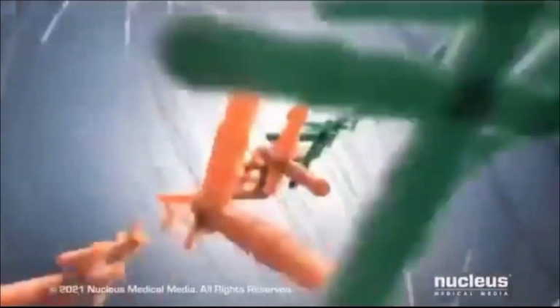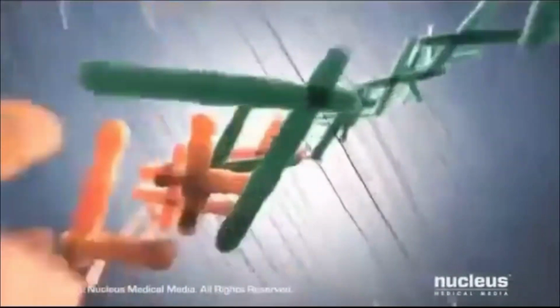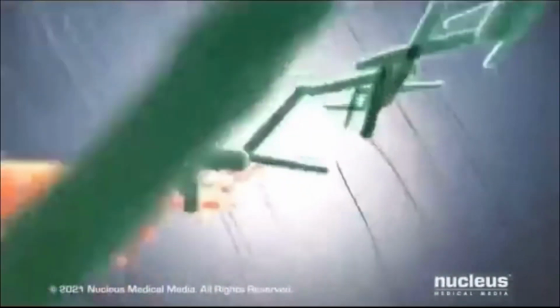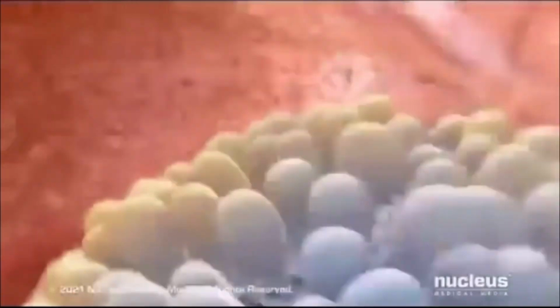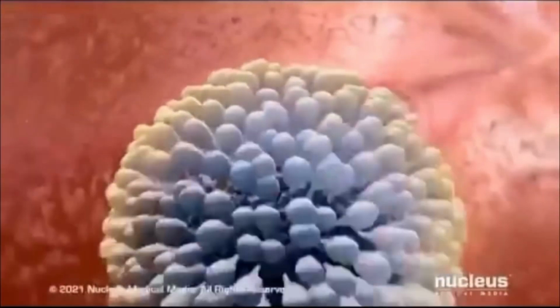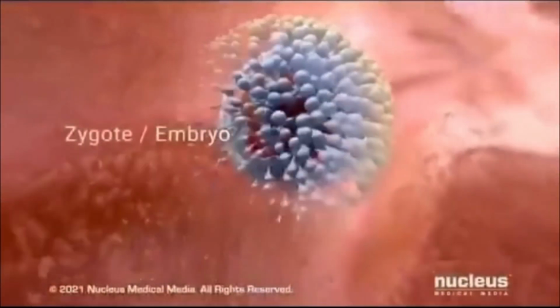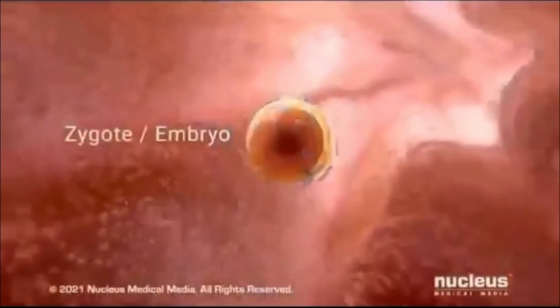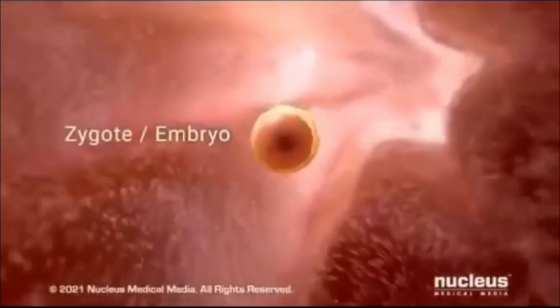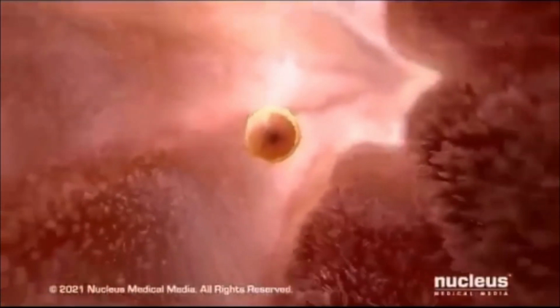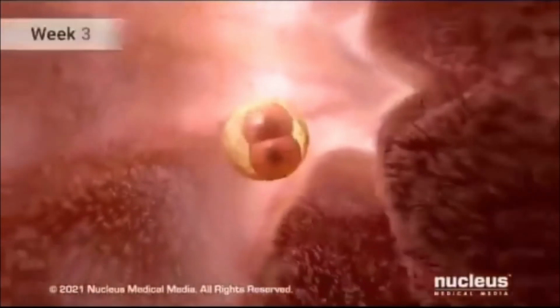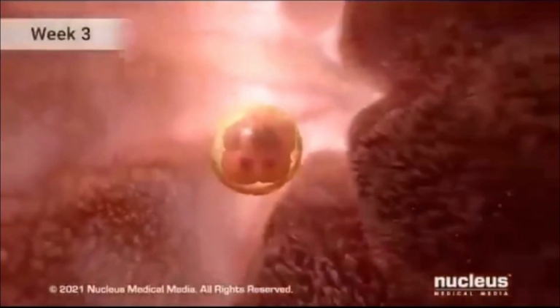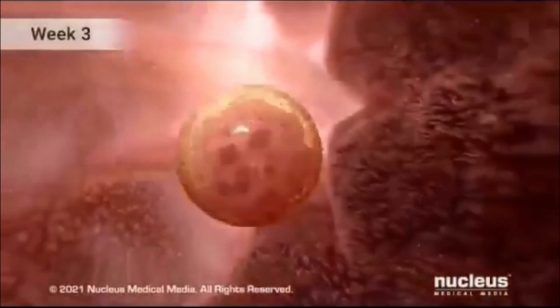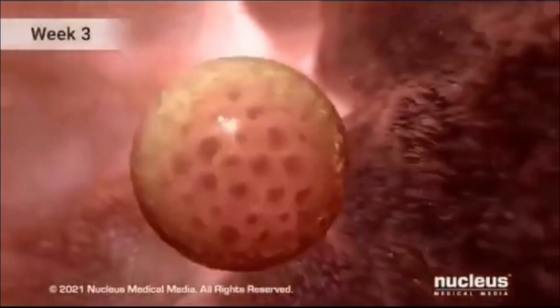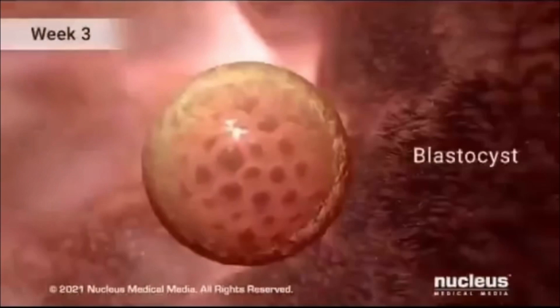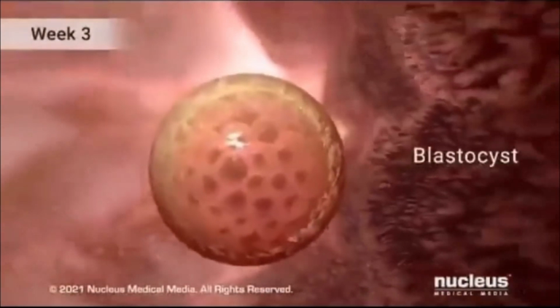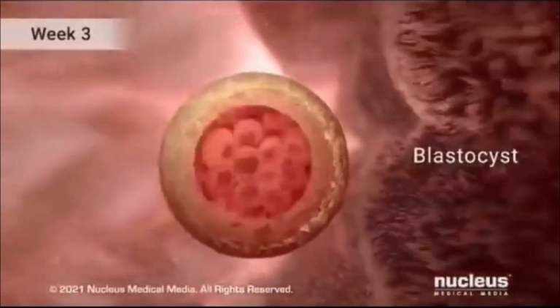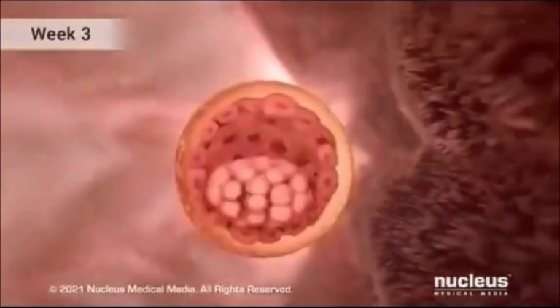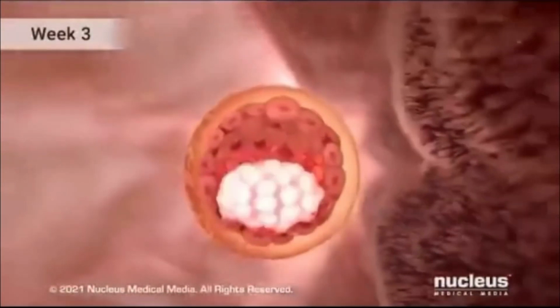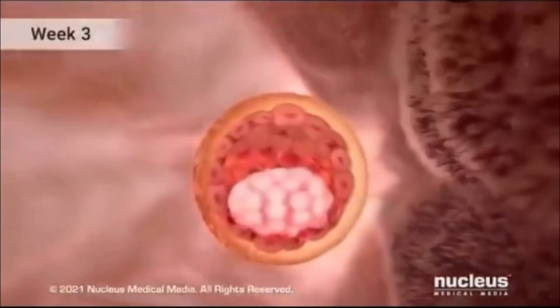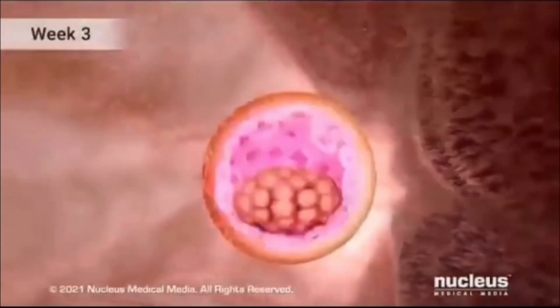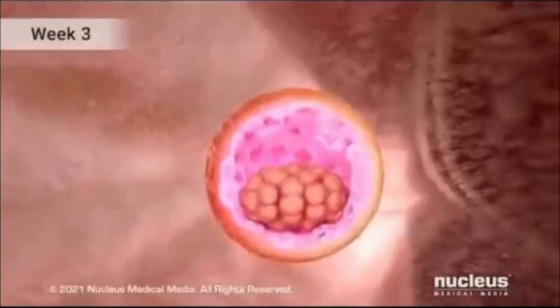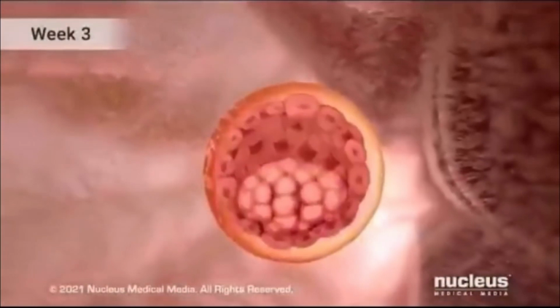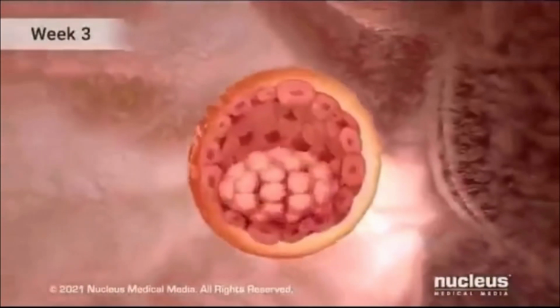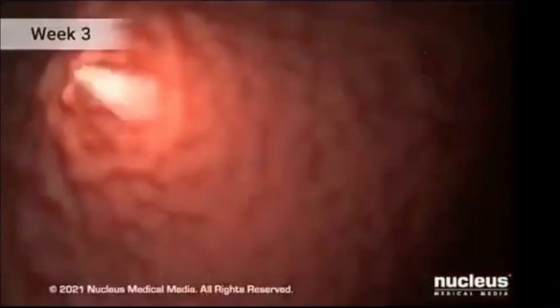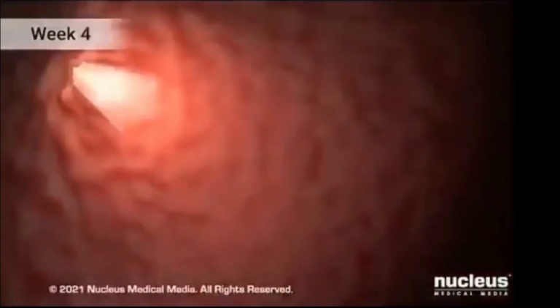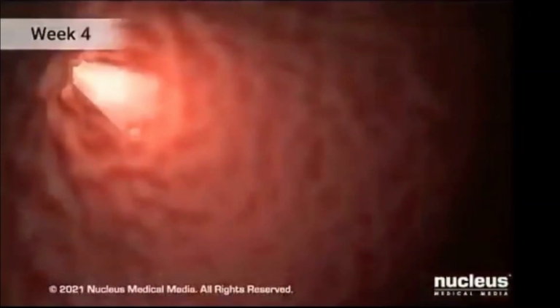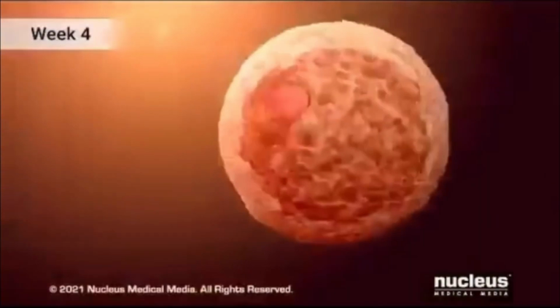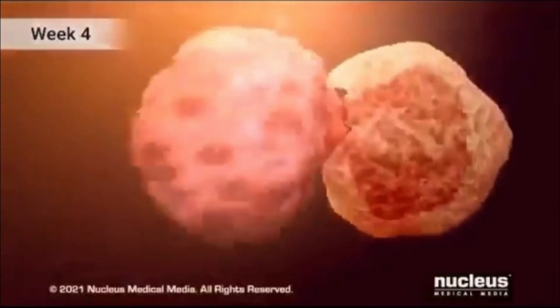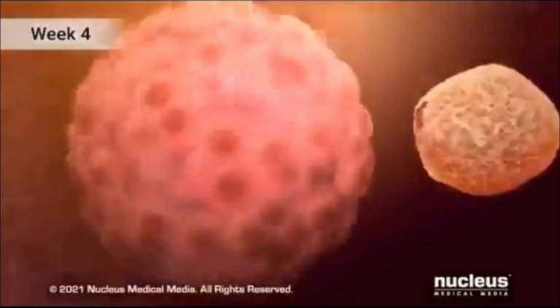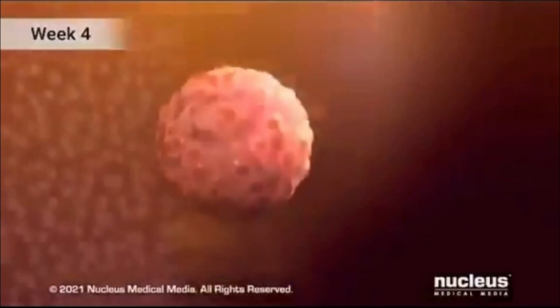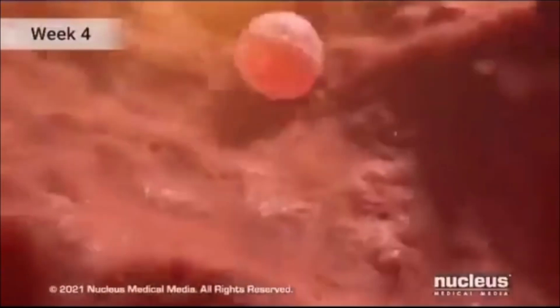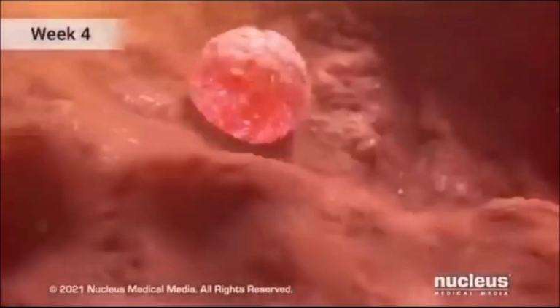Progressing to week 8, the embryo acquires a recognisable human shape, complete with facial features, hands and feet, although its size remains akin to that of a kidney bean.